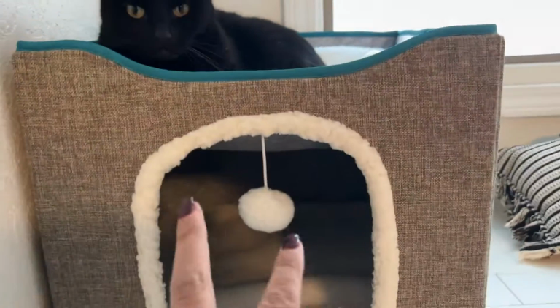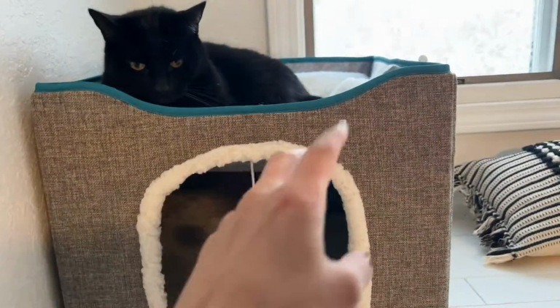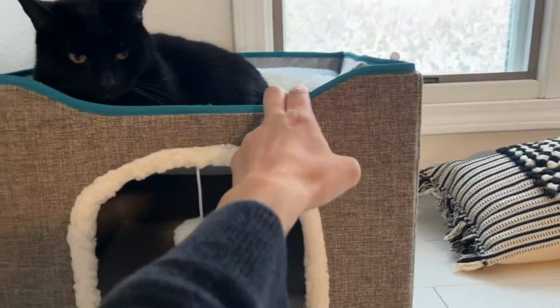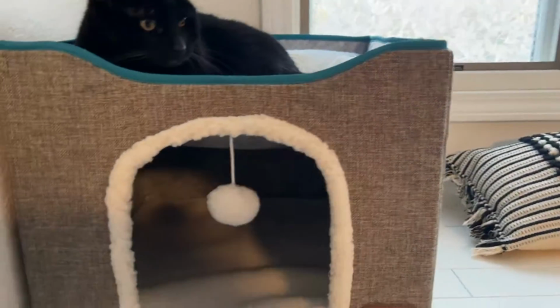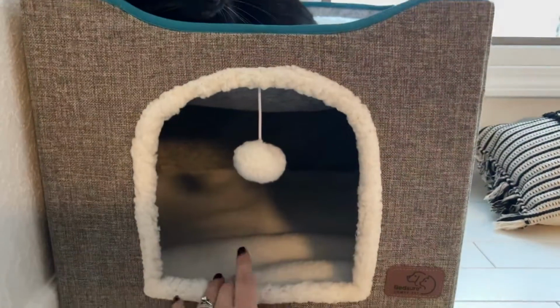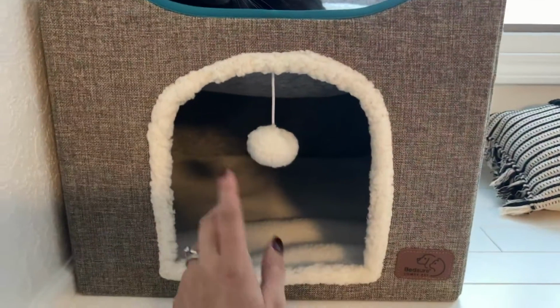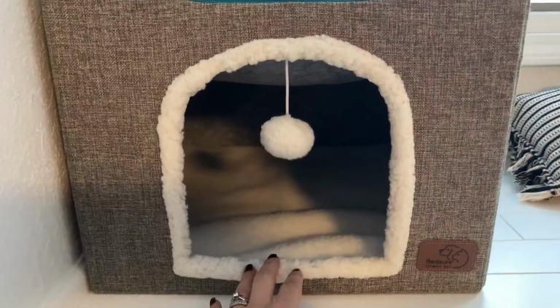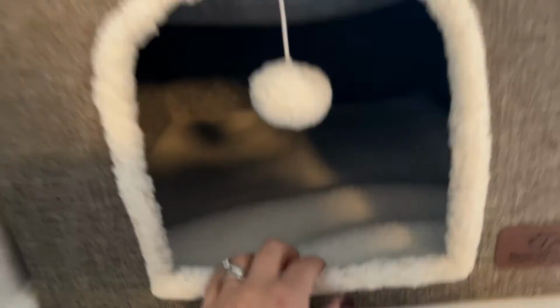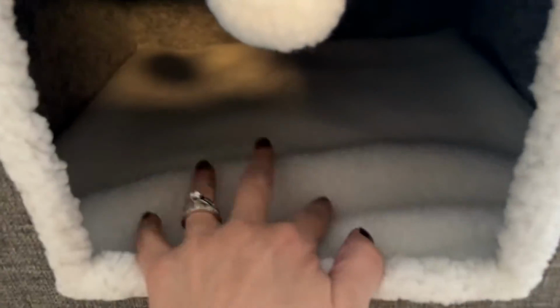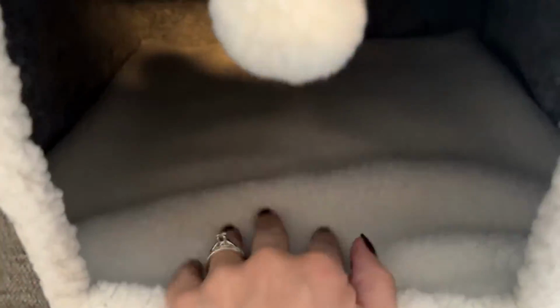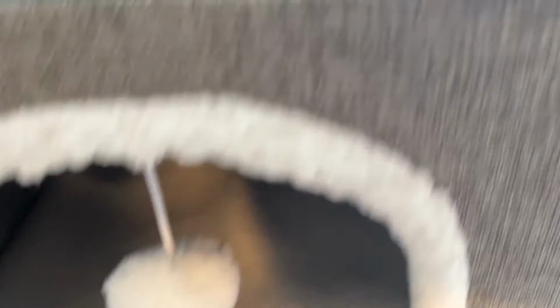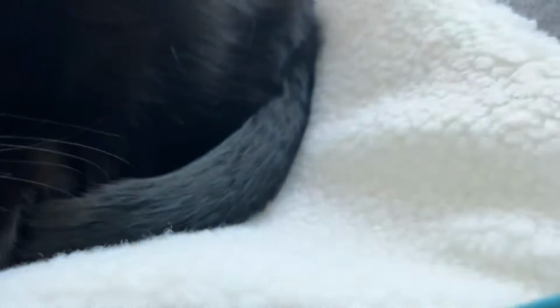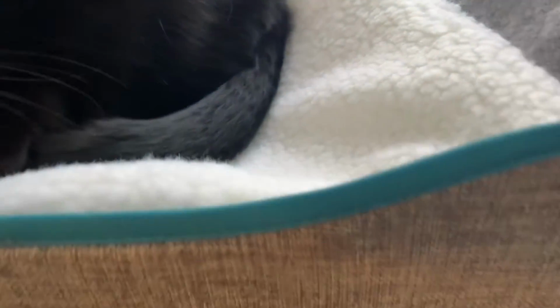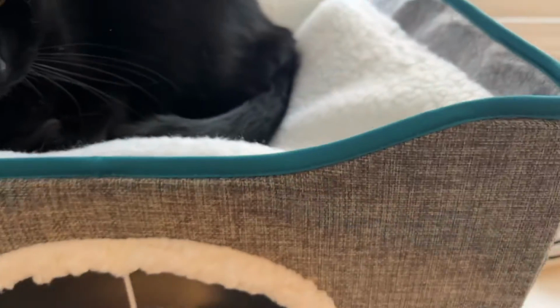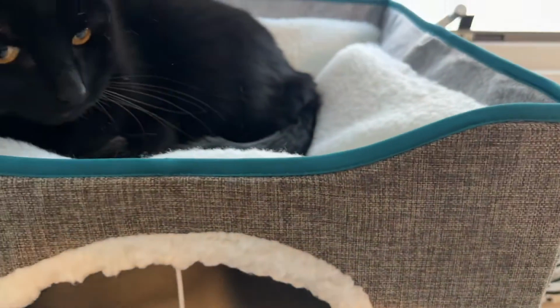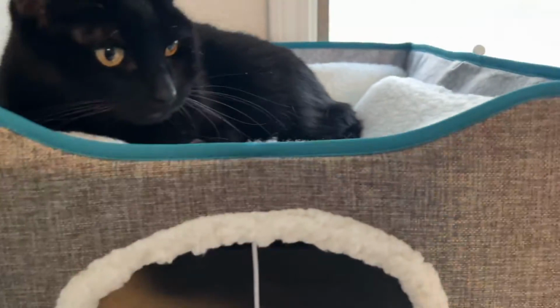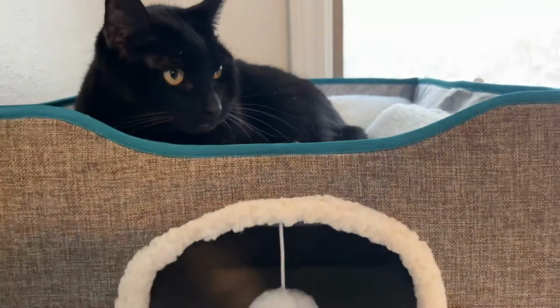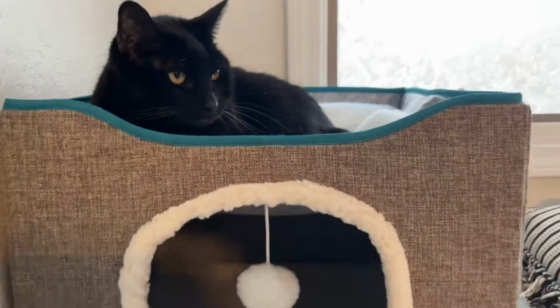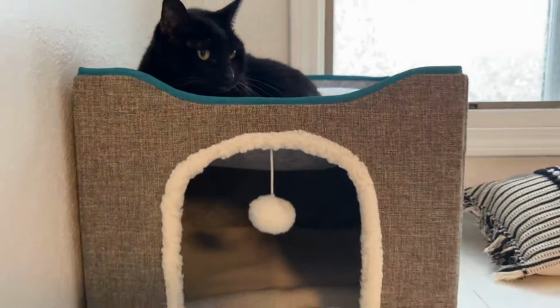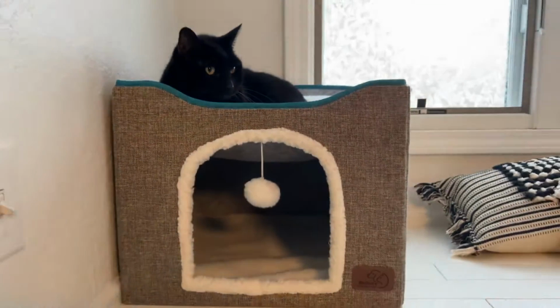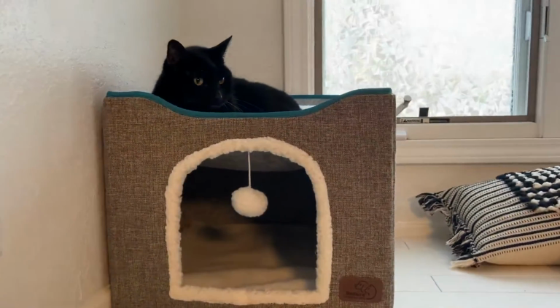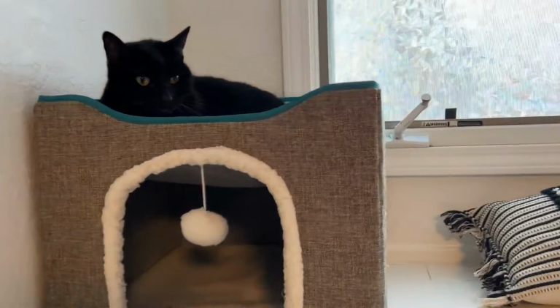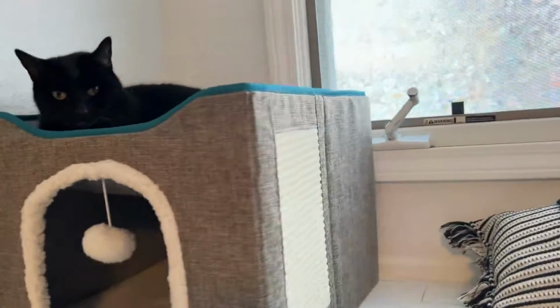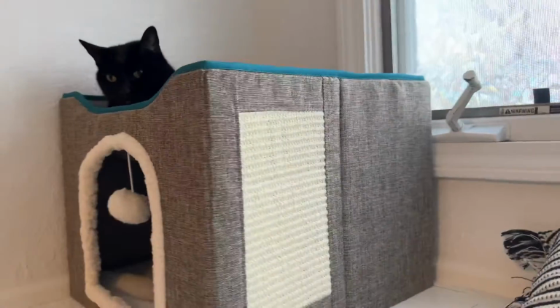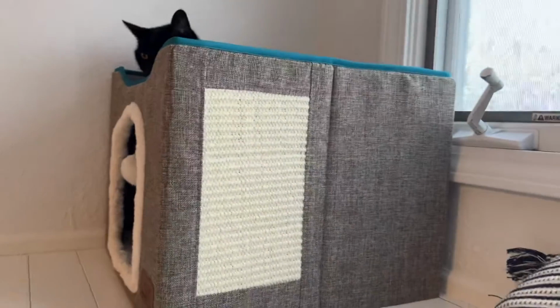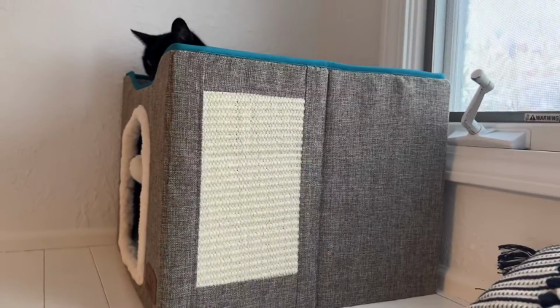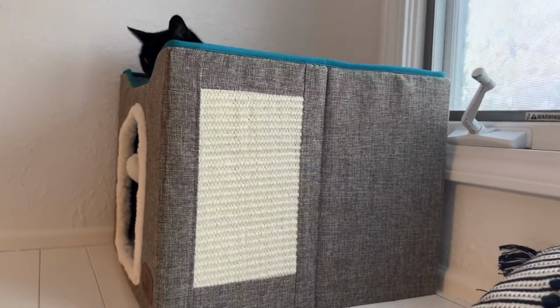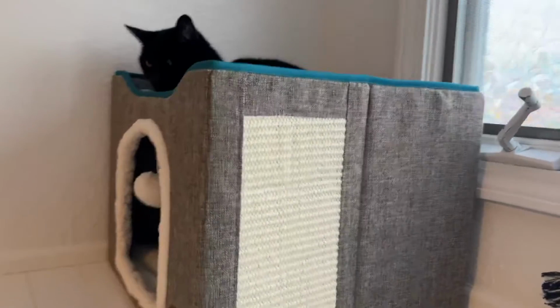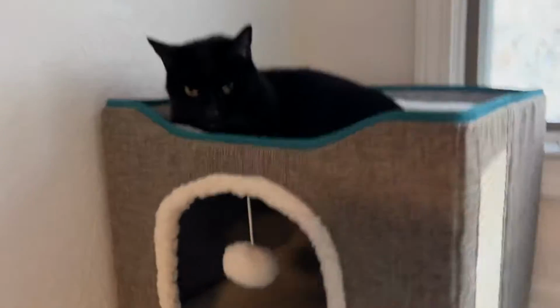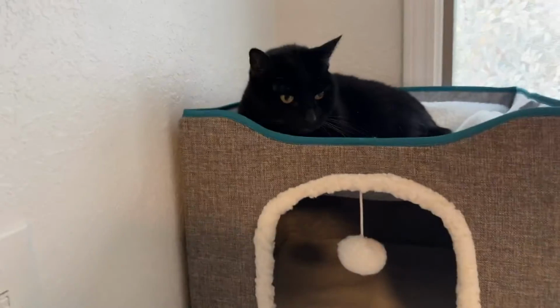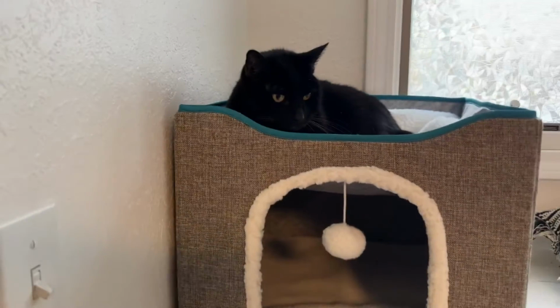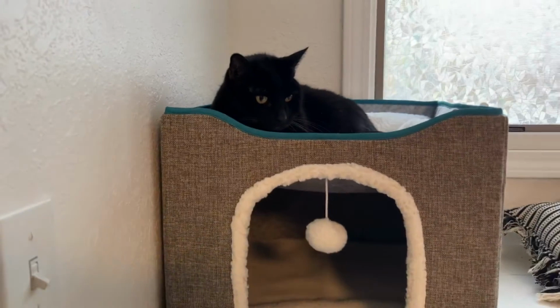You could put two cats up here, a cat in each. It's a super soft Sherpa. She loves it — it's a really good size. You can see how big it is, but also very compact.